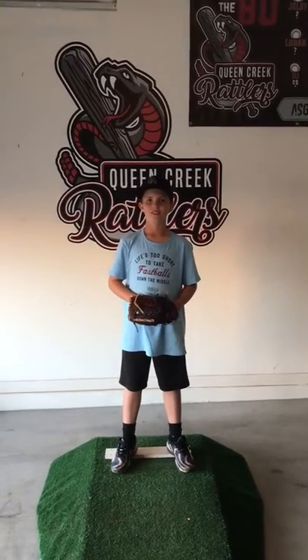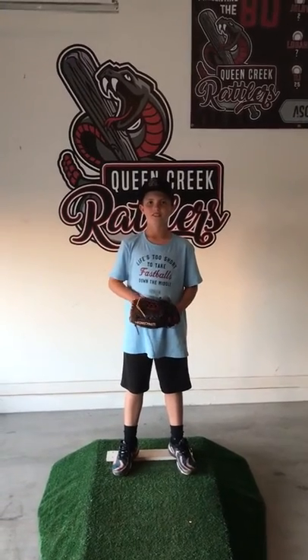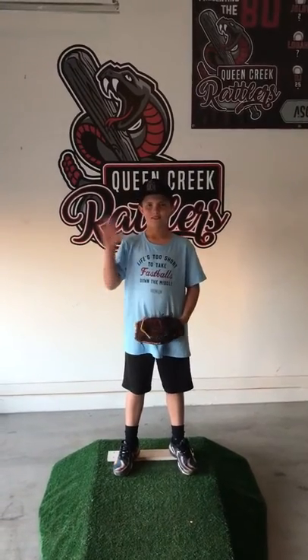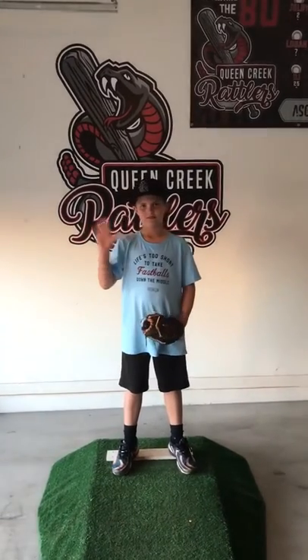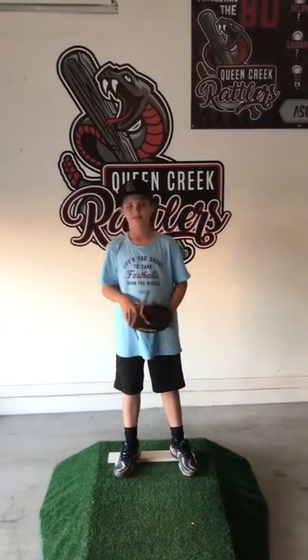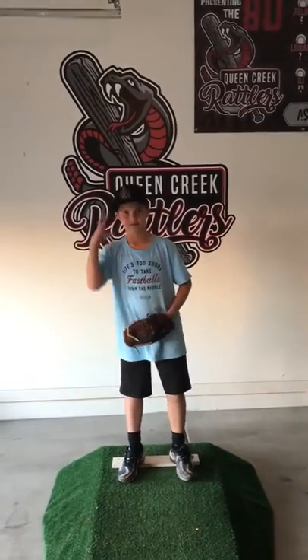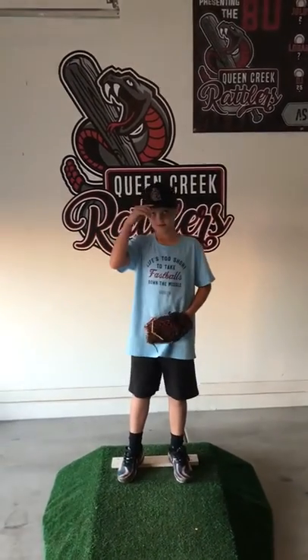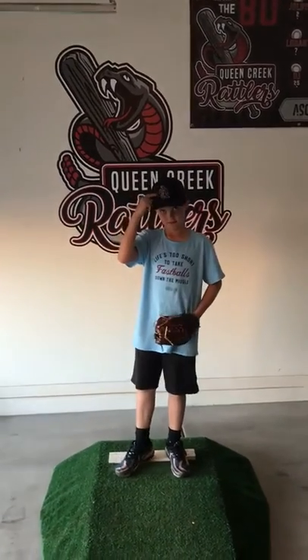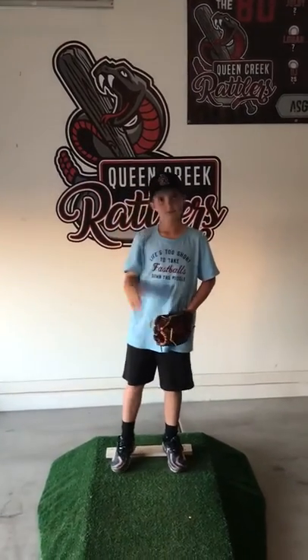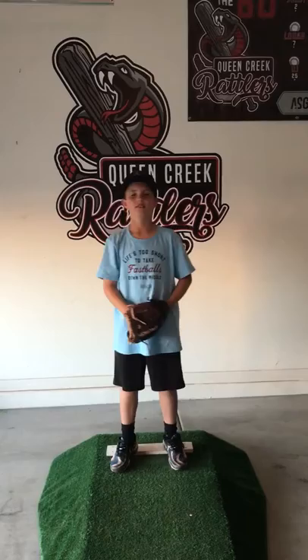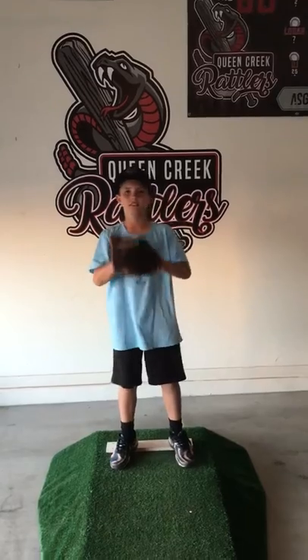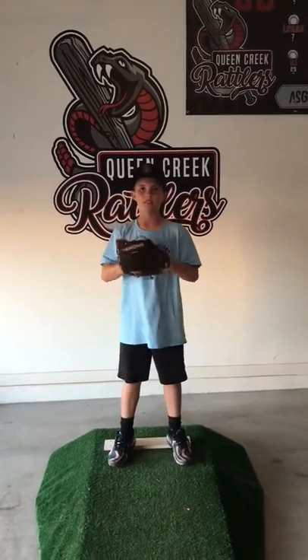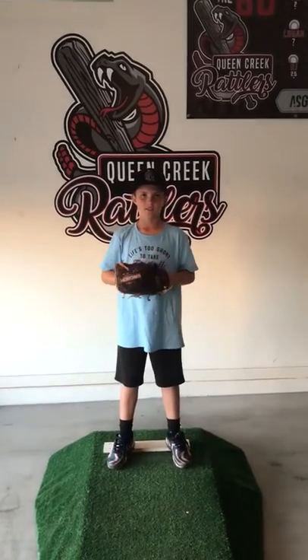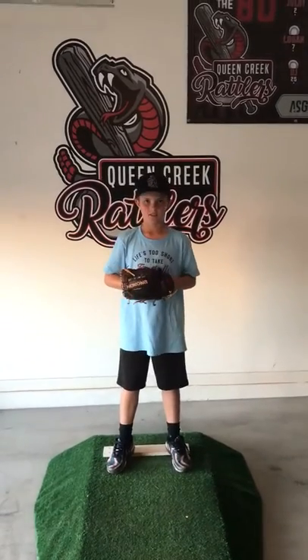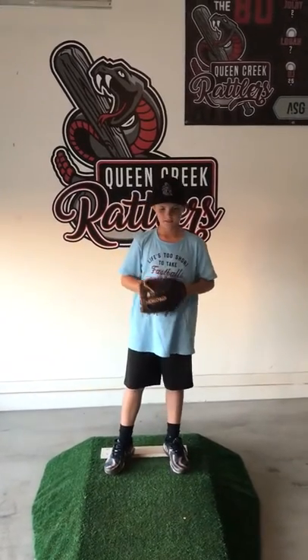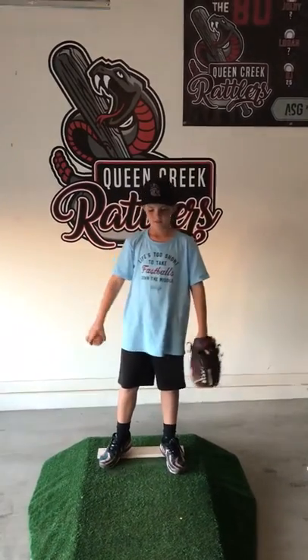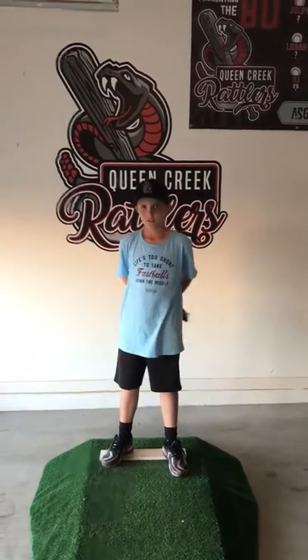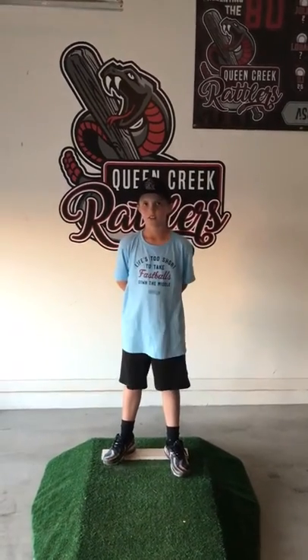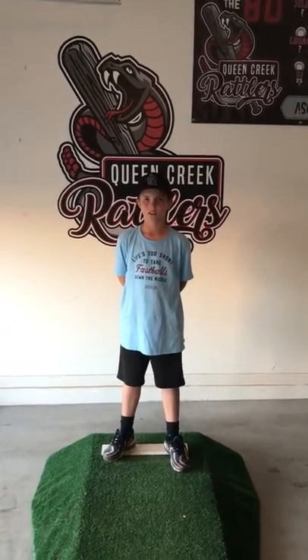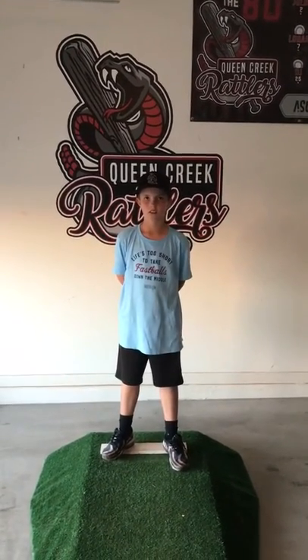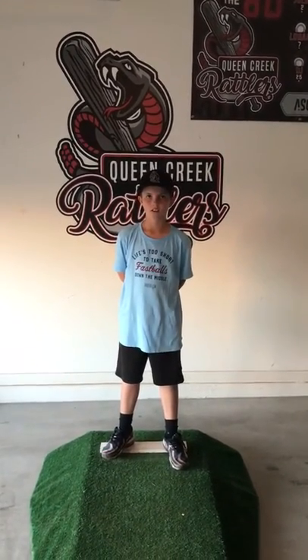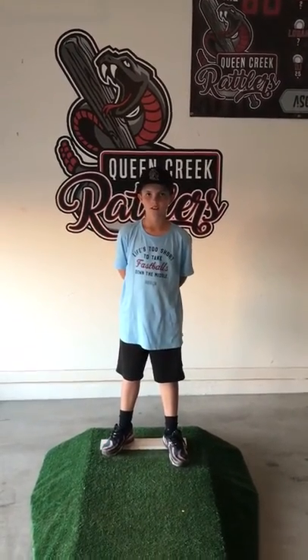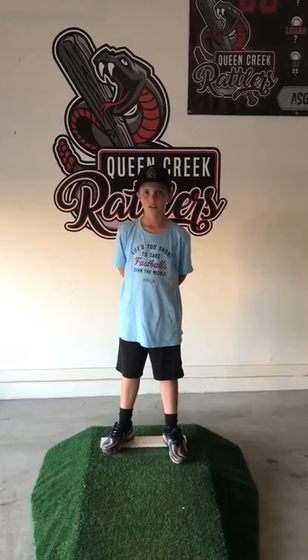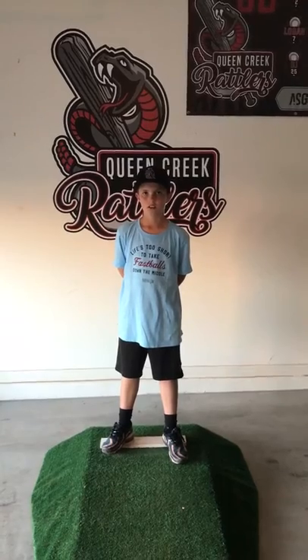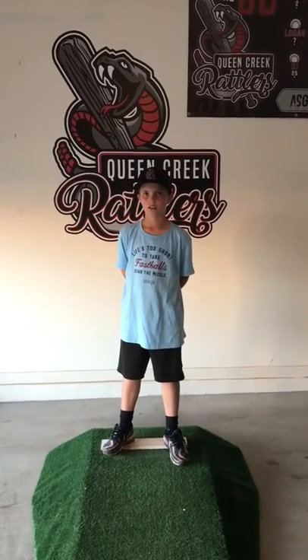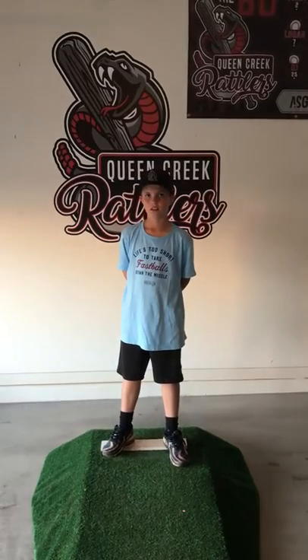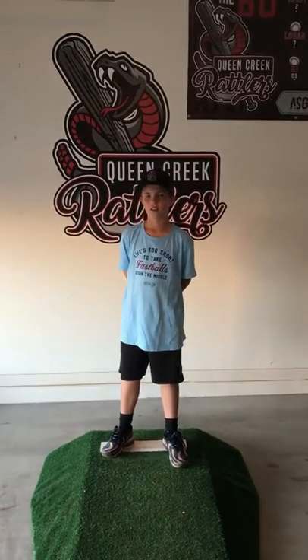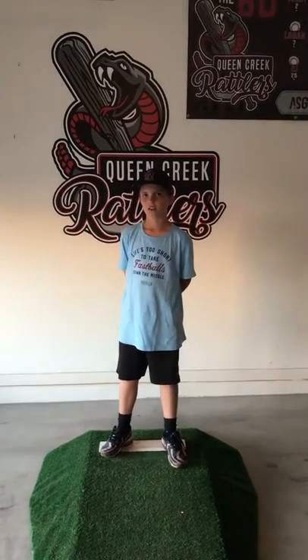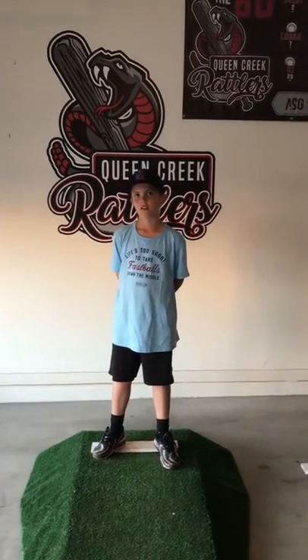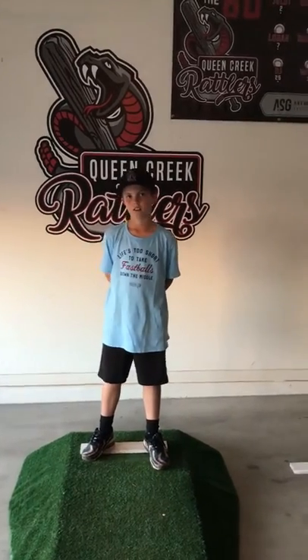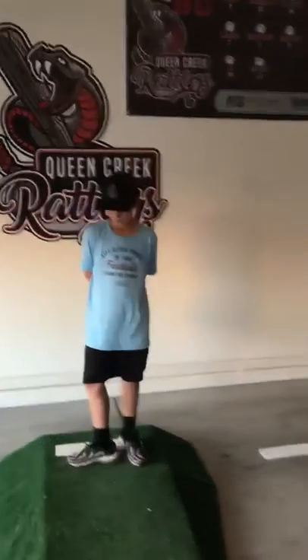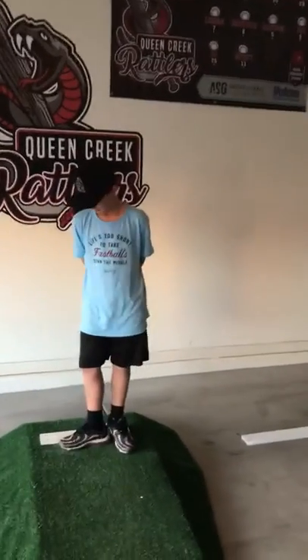Hello everybody, we're here with Mason Dowd from the QC Rattlers again, and we're going to work on just getting comfortable on the mound. A lot of youth players have a hard time just getting comfortable. With the QC Rattlers we're always going out of the stretch all the way up to our ten-and-under team.